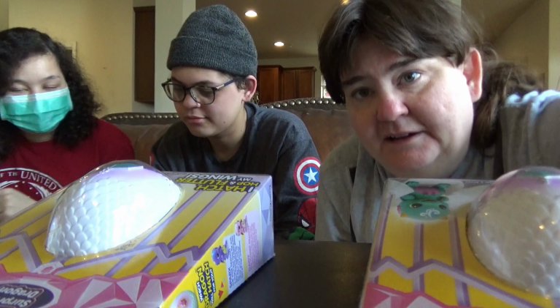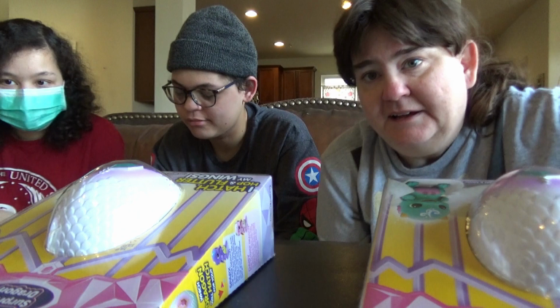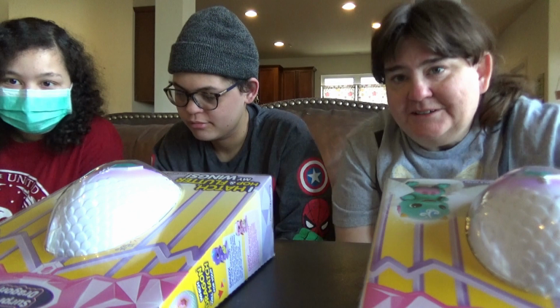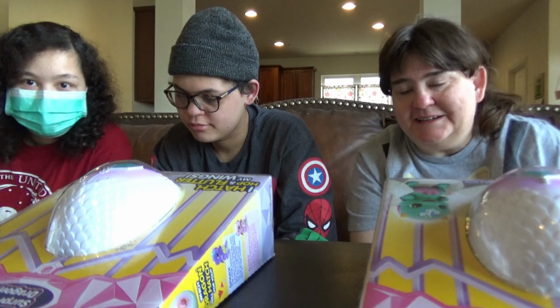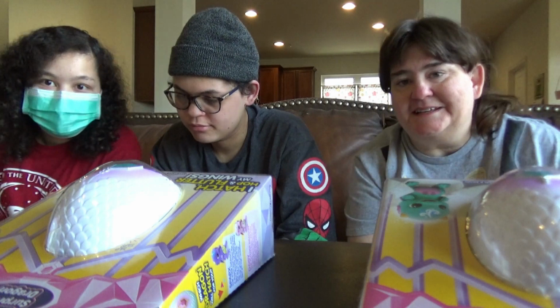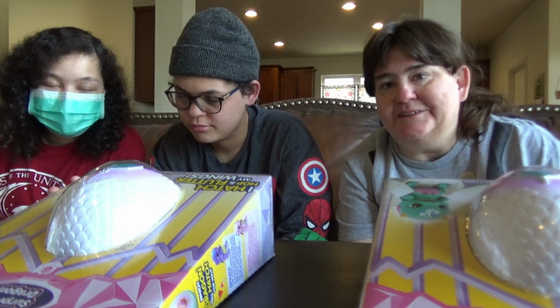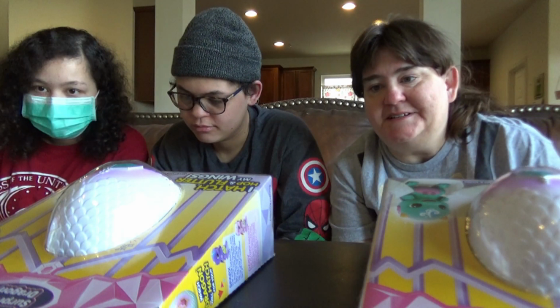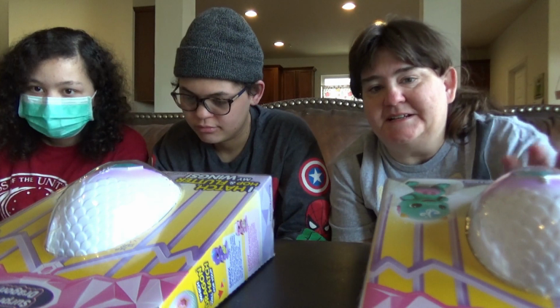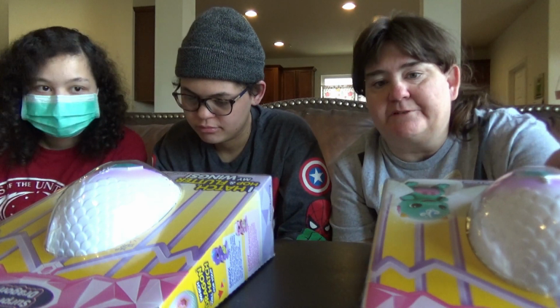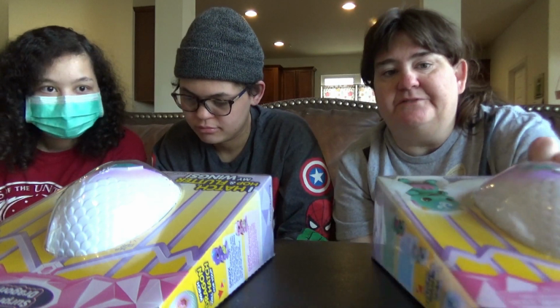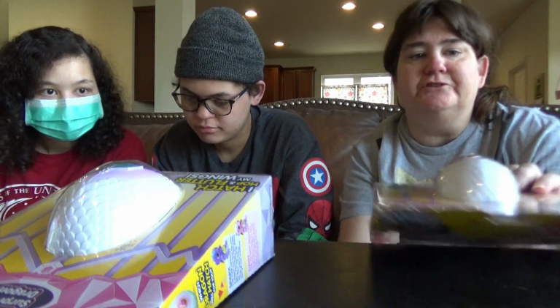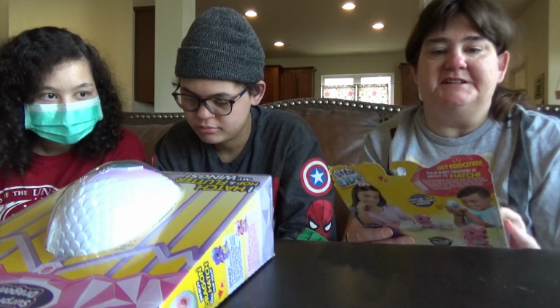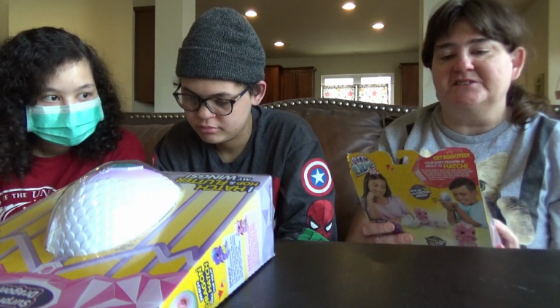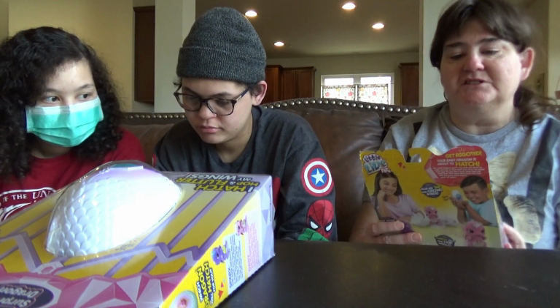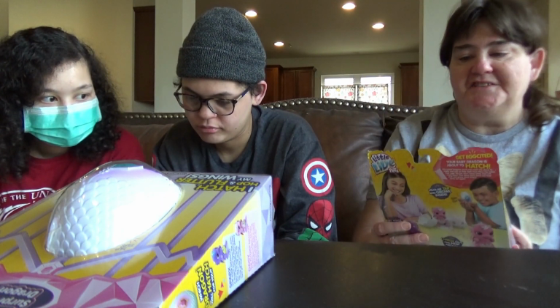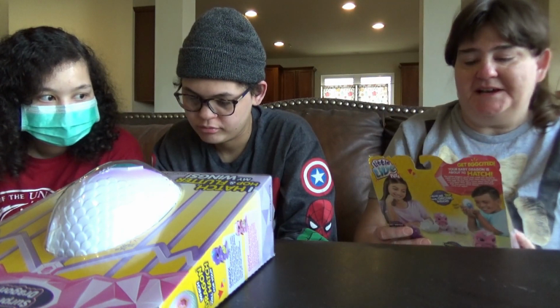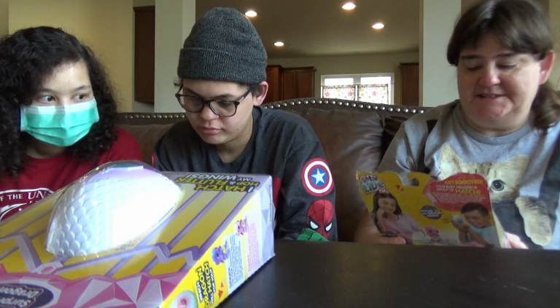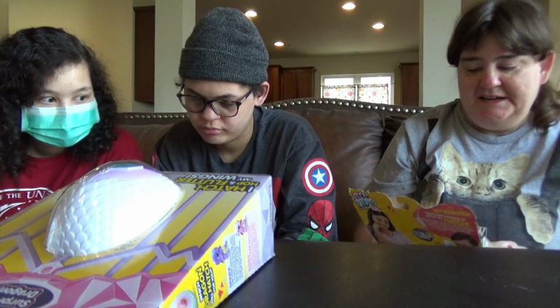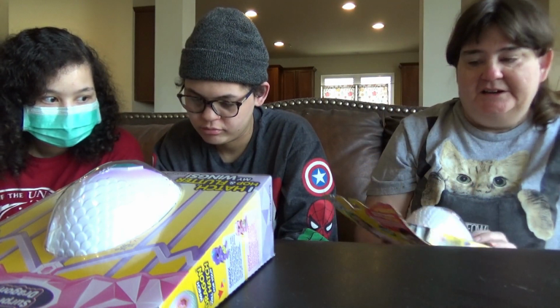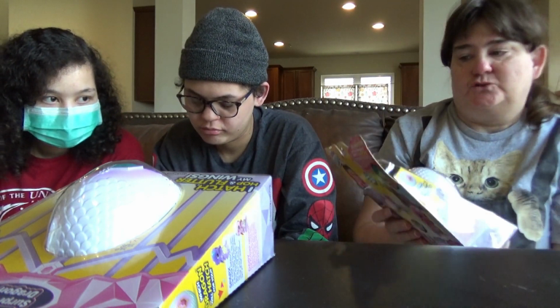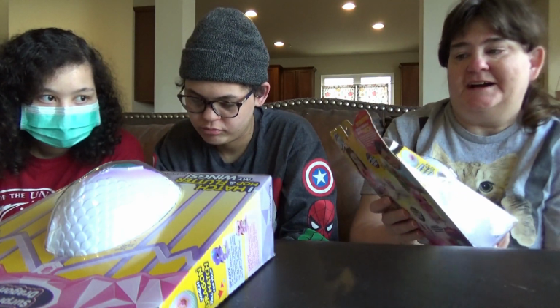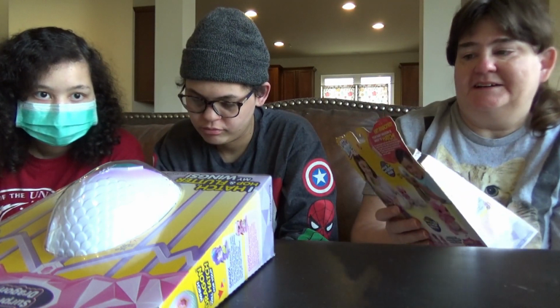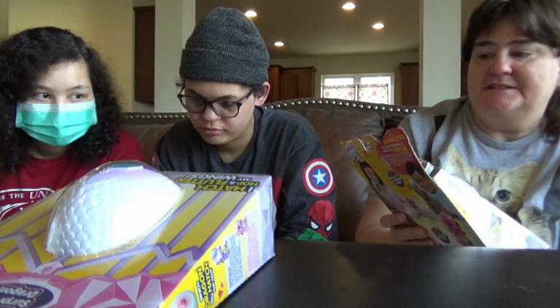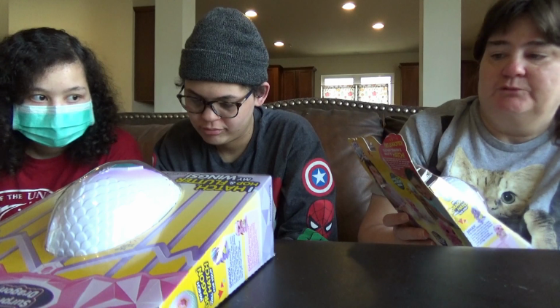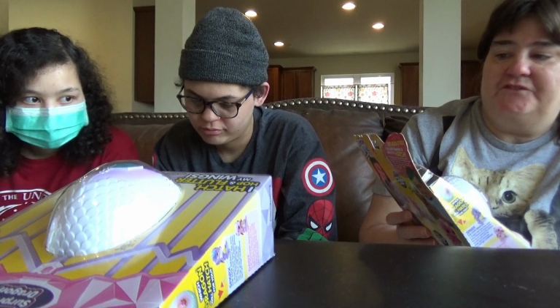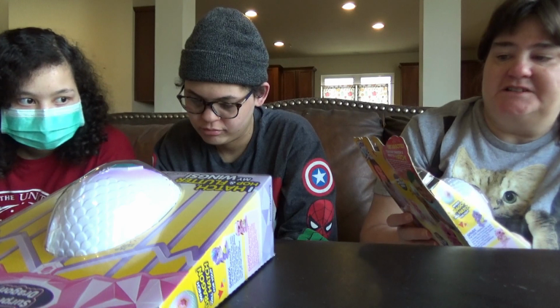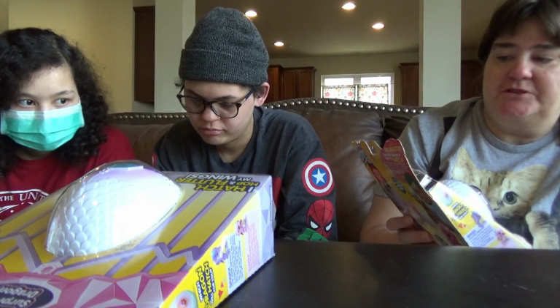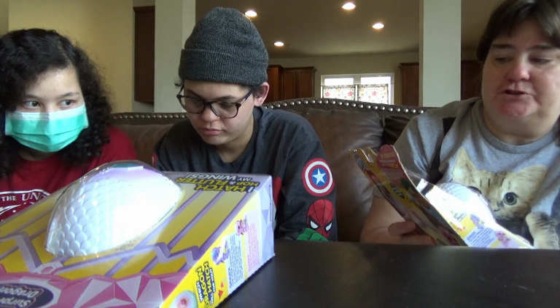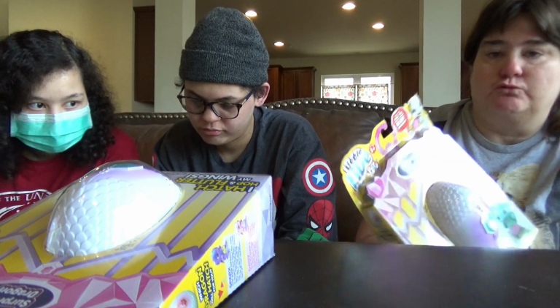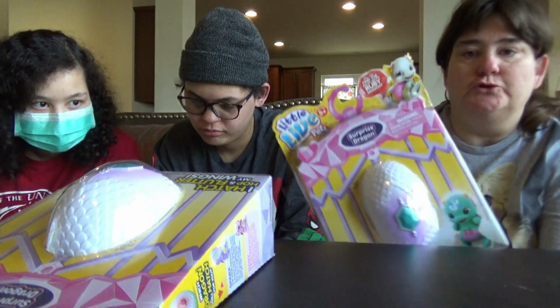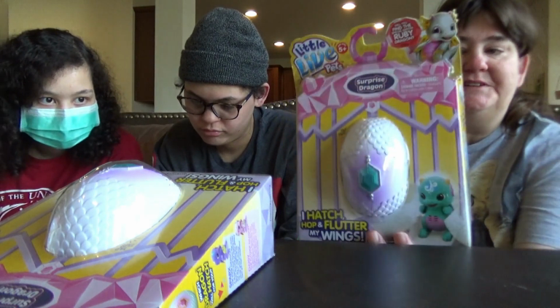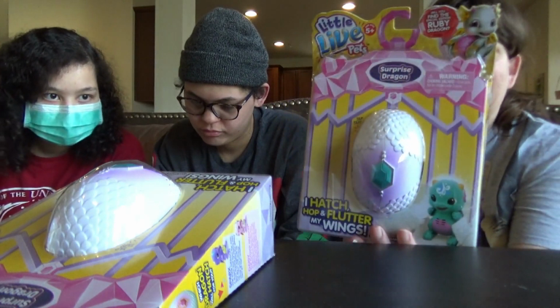Hello again, it's TheGaleries and today we're reviewing these little live pets Dragons. Will you find the special edition Ruby Dragon?